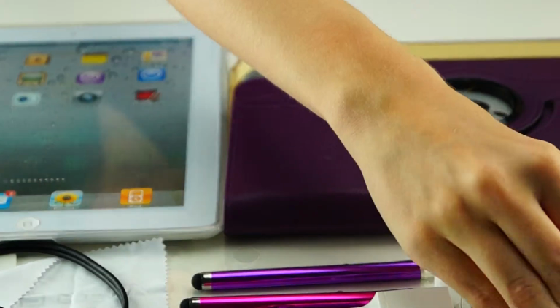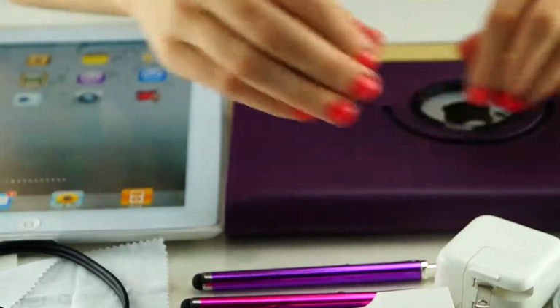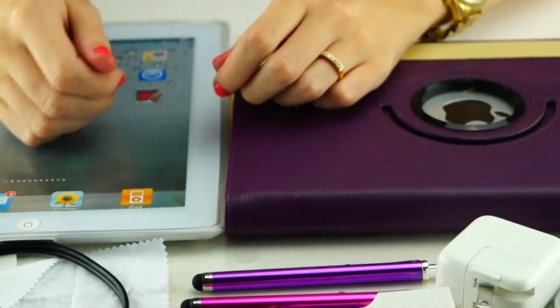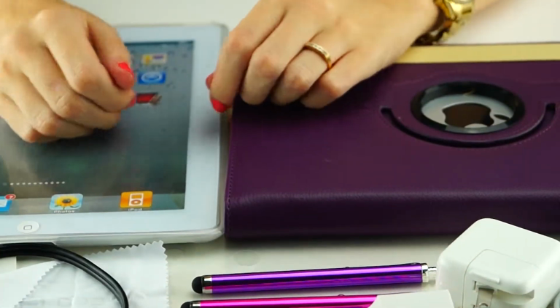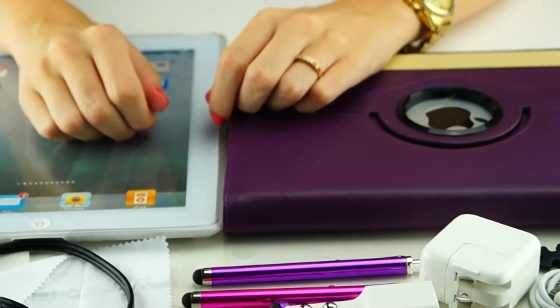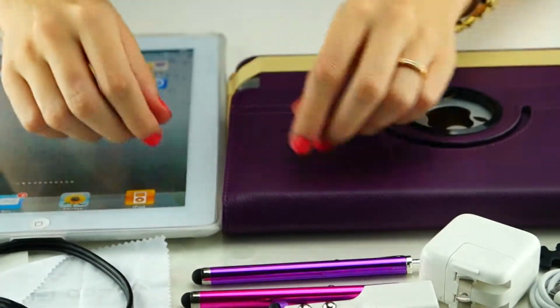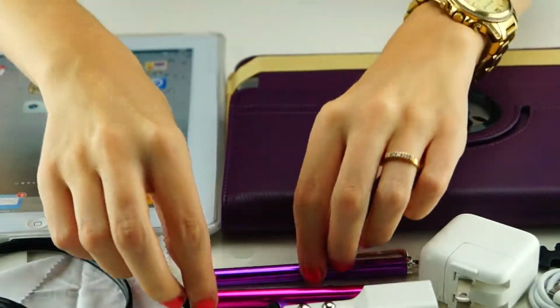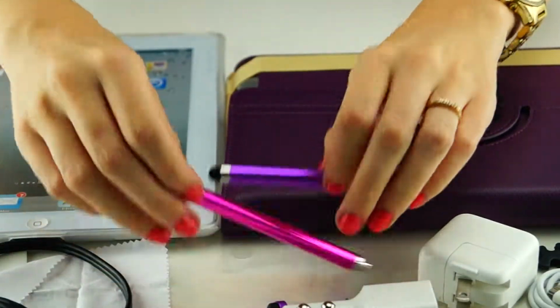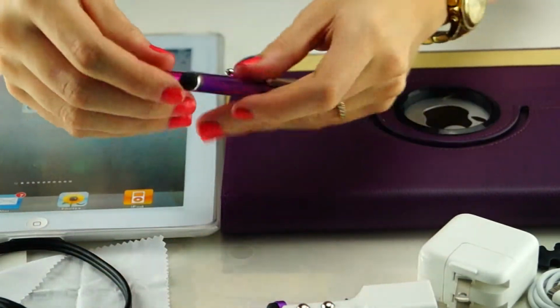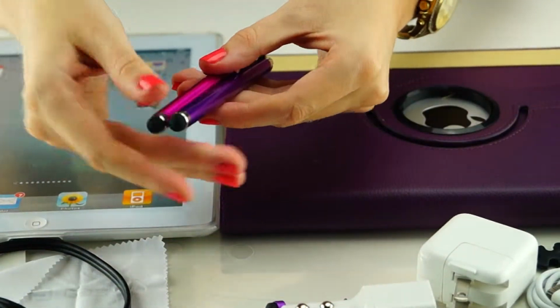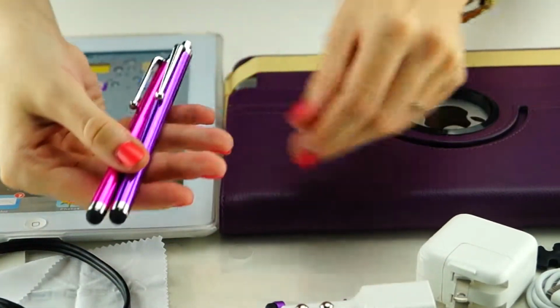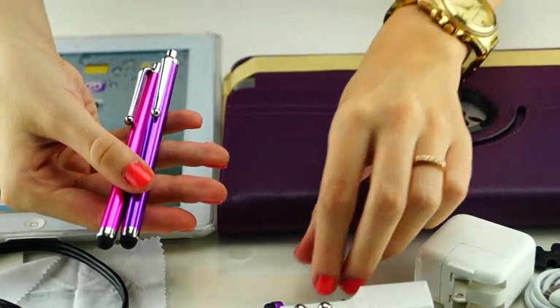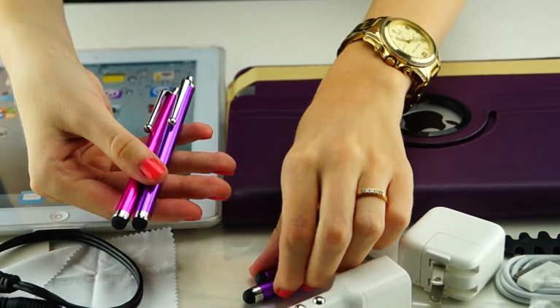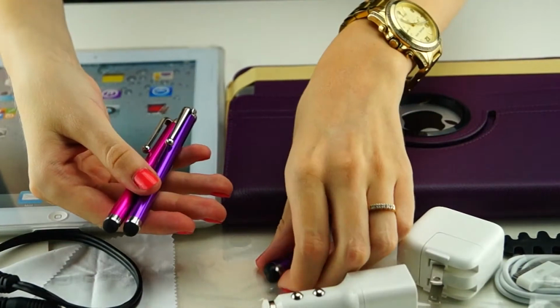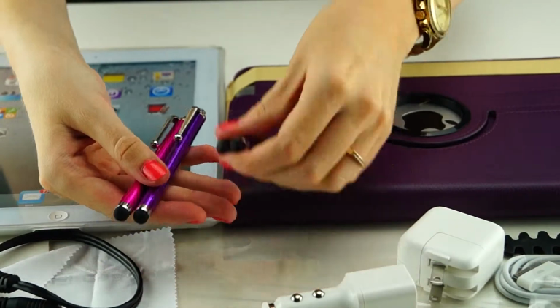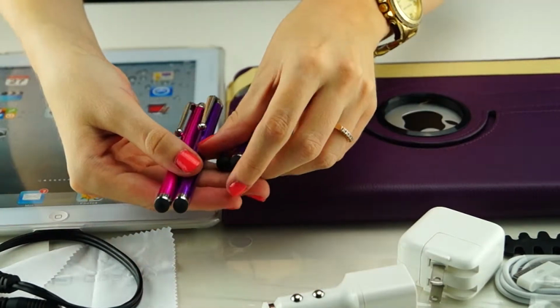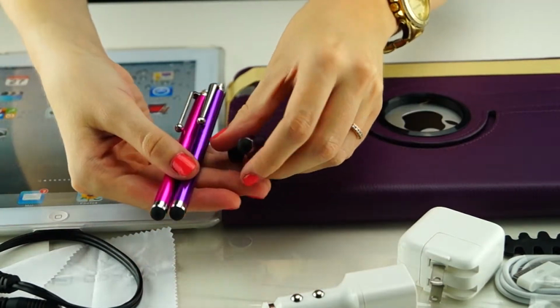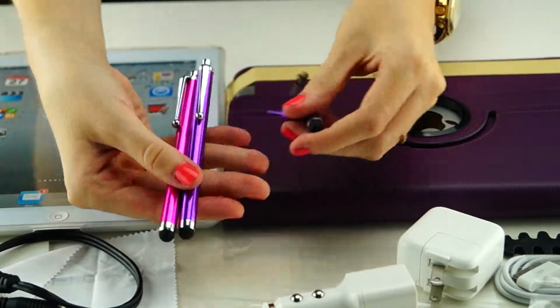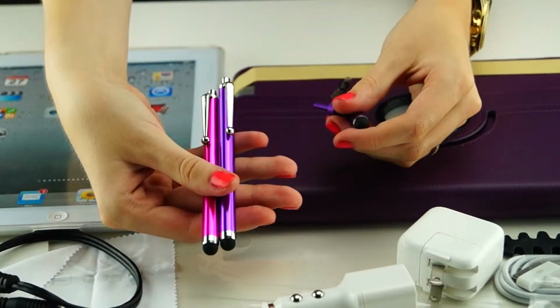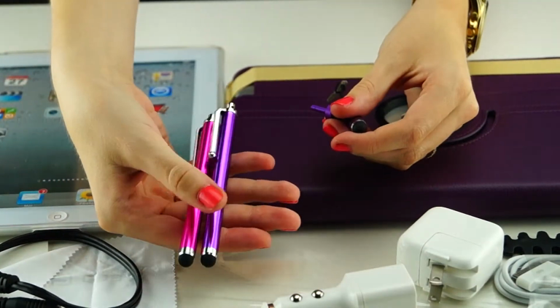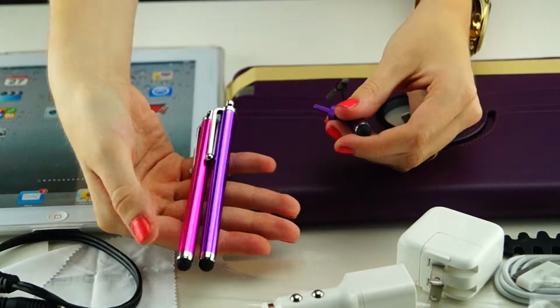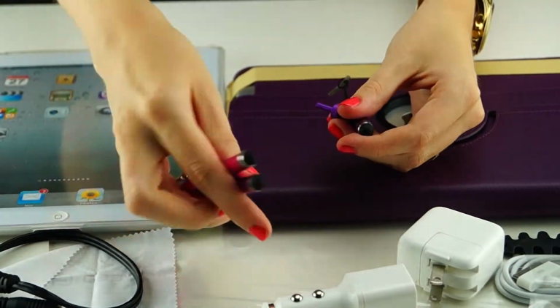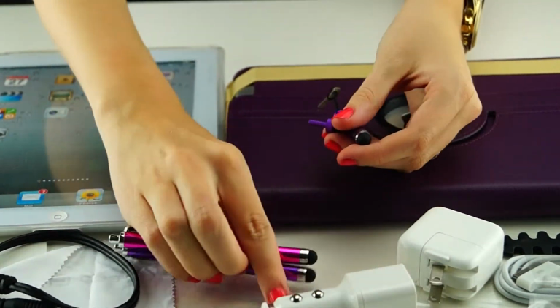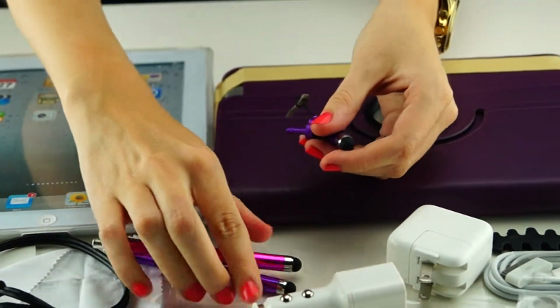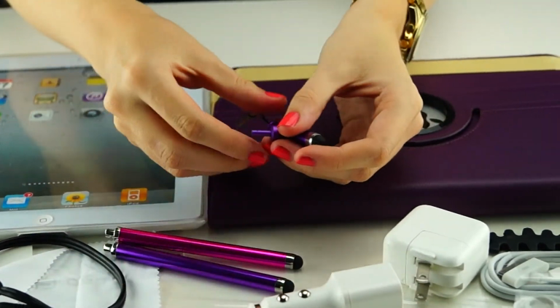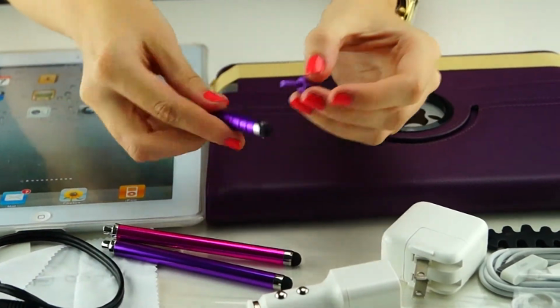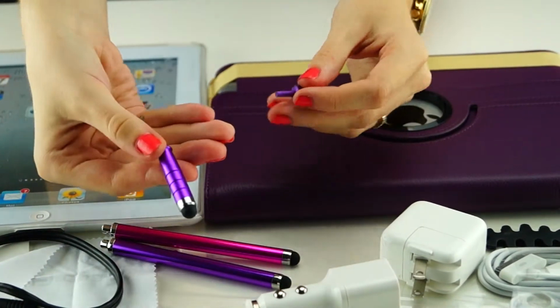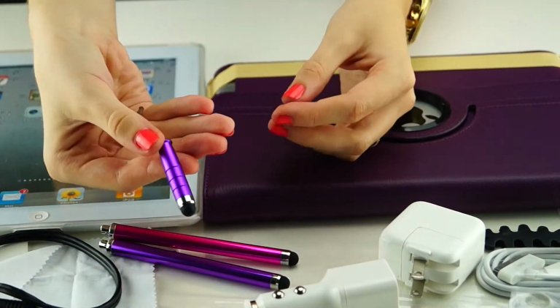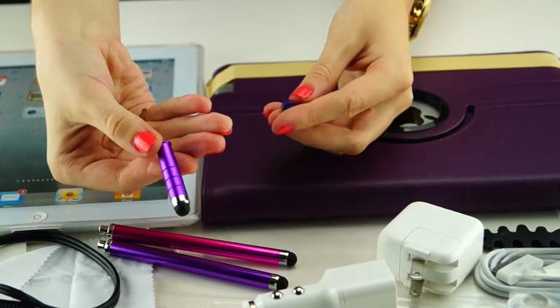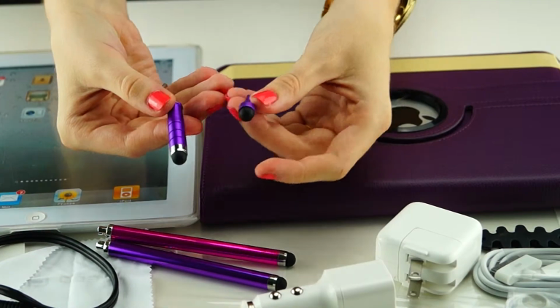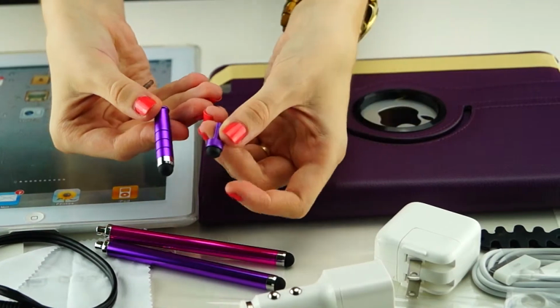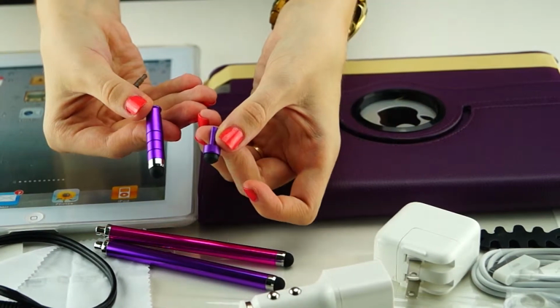You will also get four stylus pens in three different sizes: two tall ones — one hot pink and one purple — one short purple stylus, and one small mini stylus.